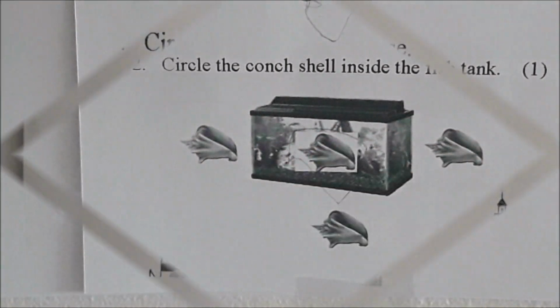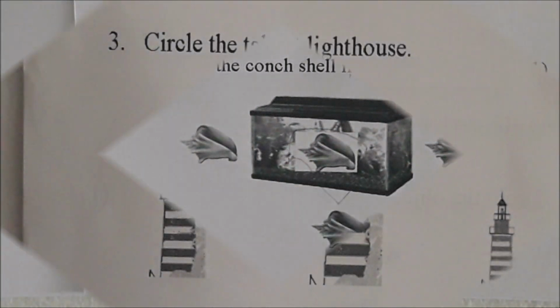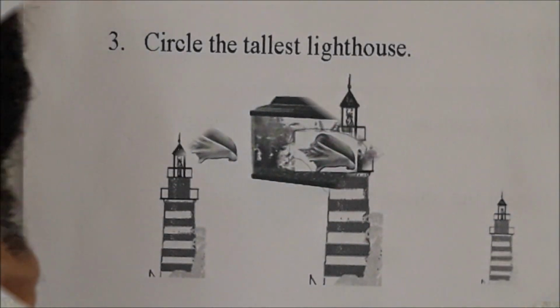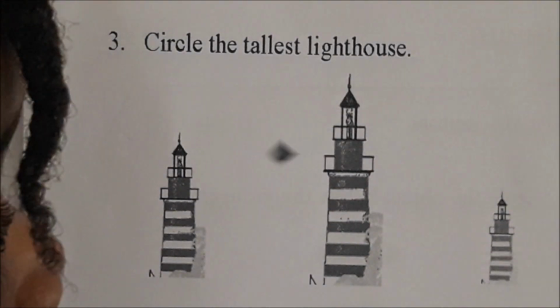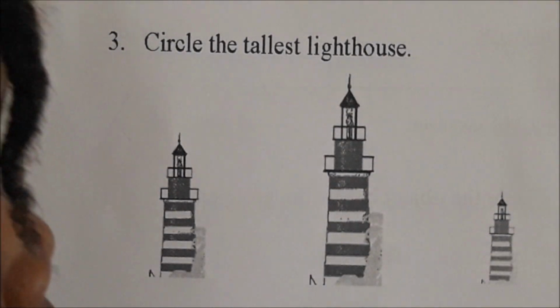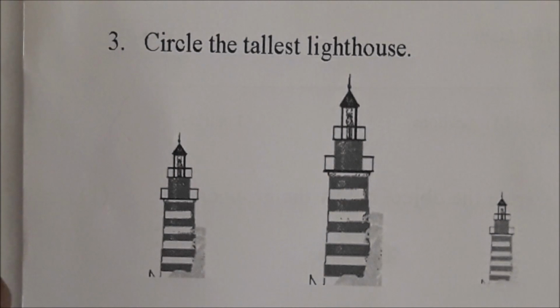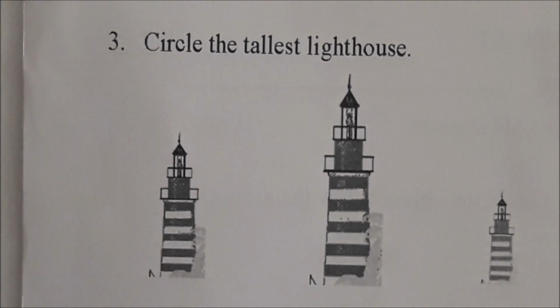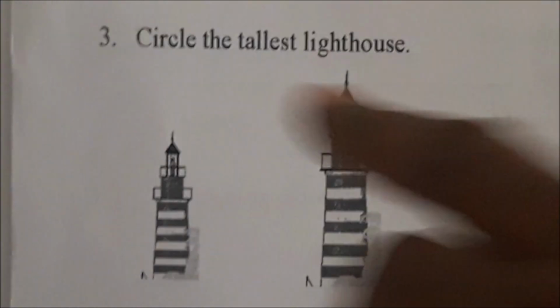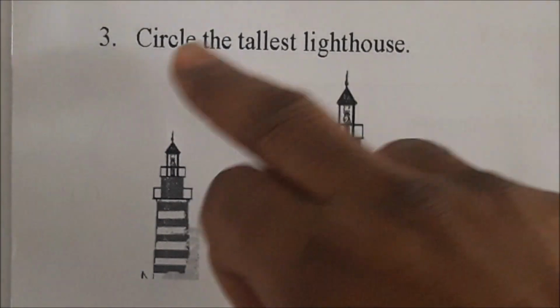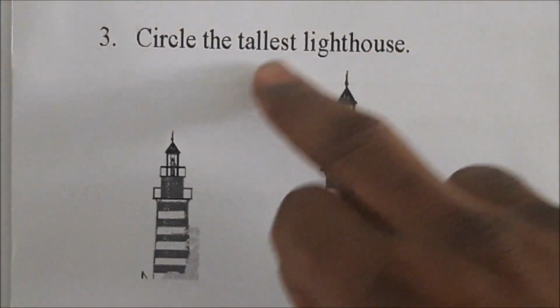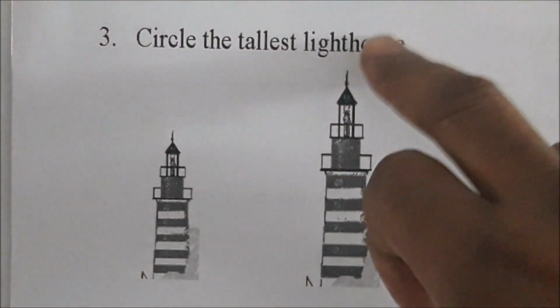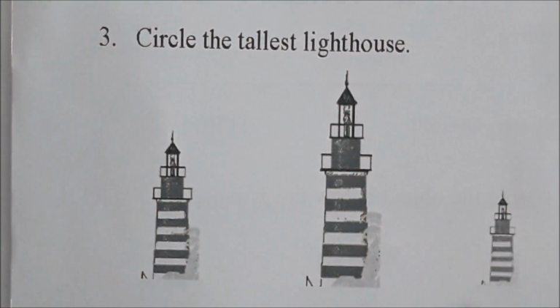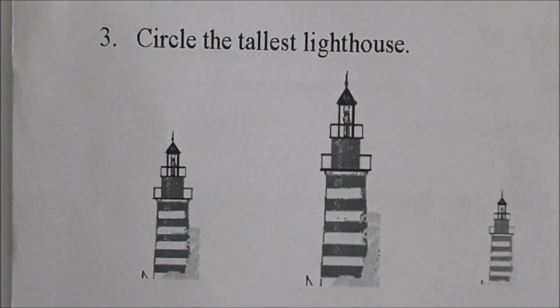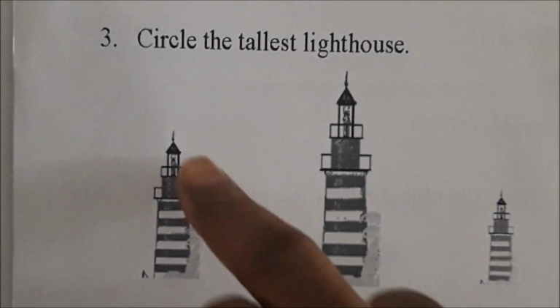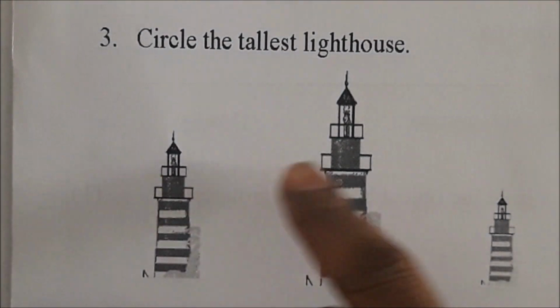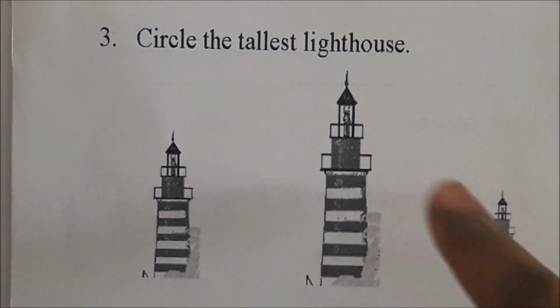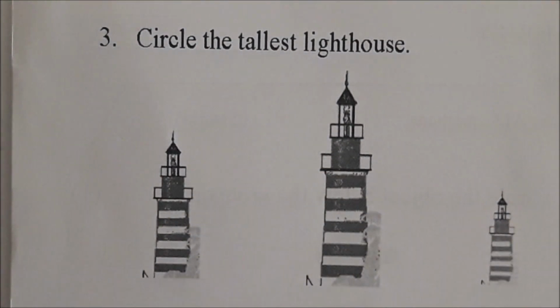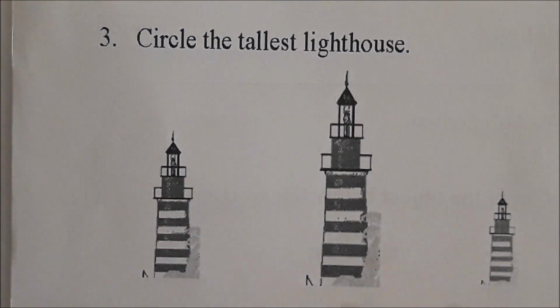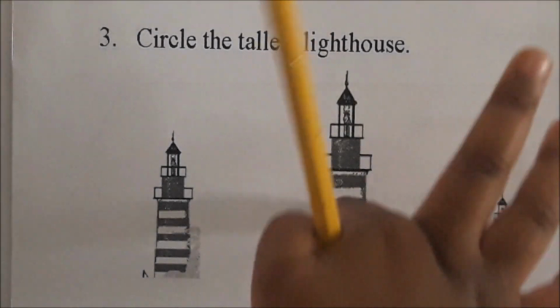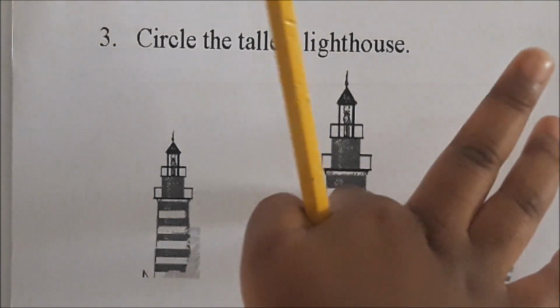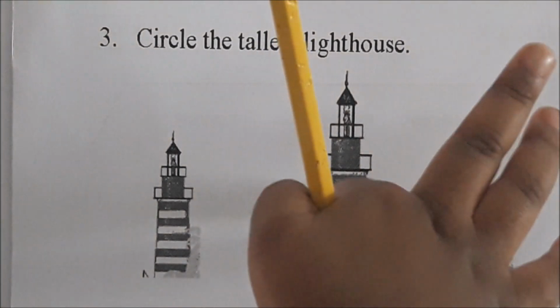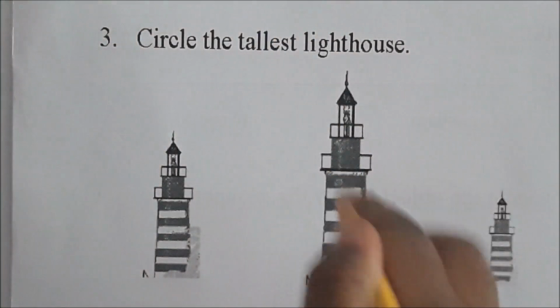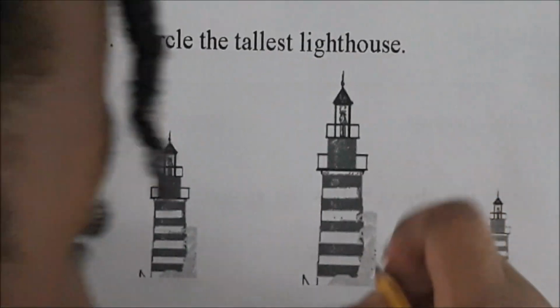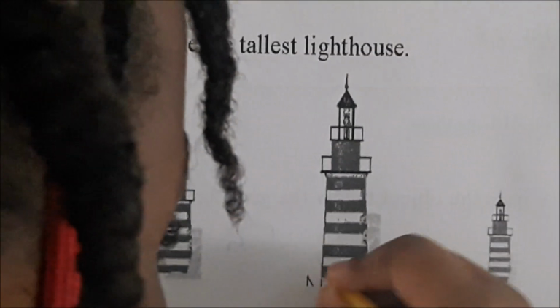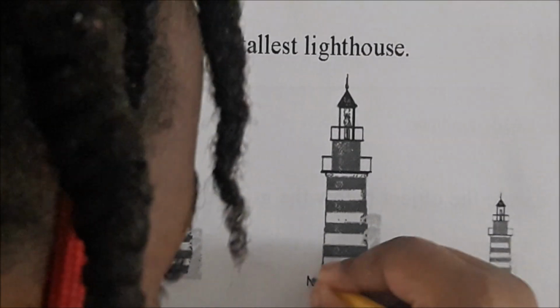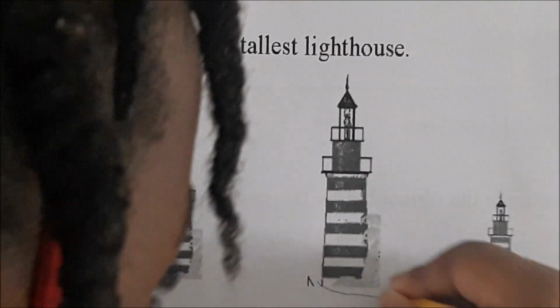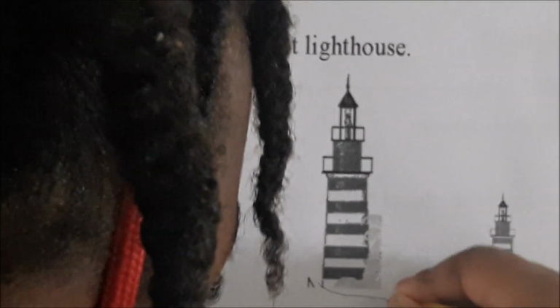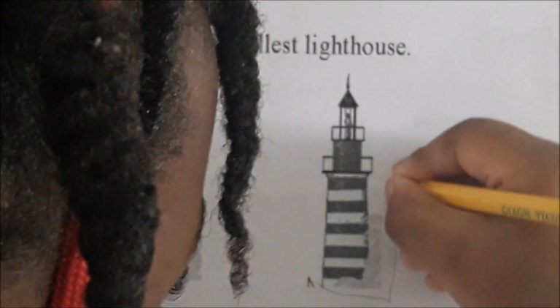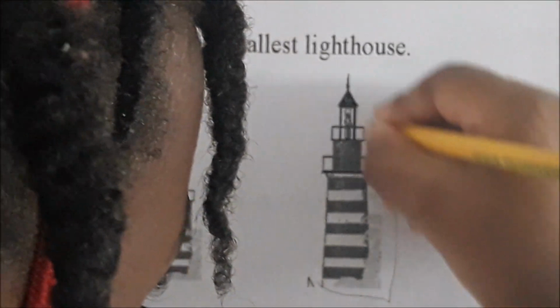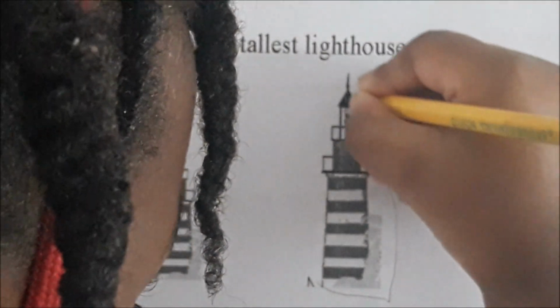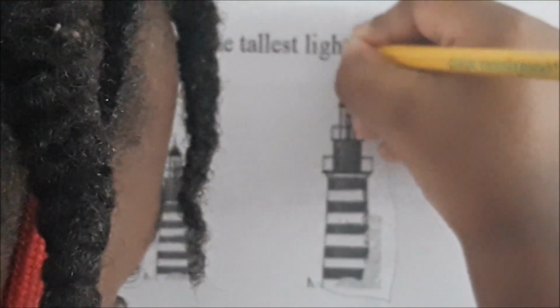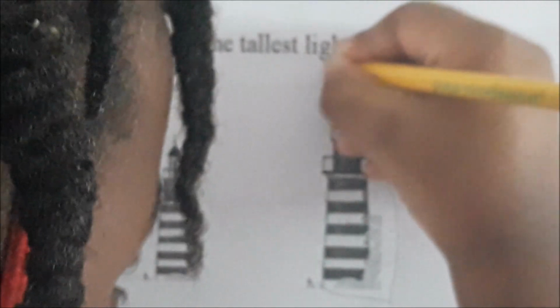Excellent job. Okay, Juju, ready for number three? Circle the tallest lighthouse. Which lighthouse is the tallest? Circle it for us.